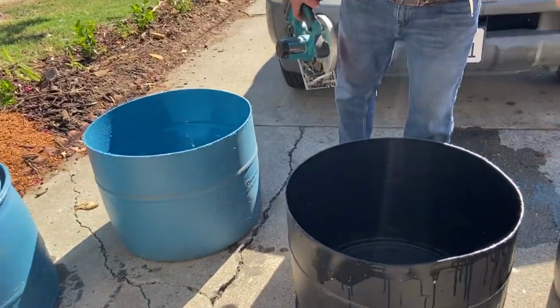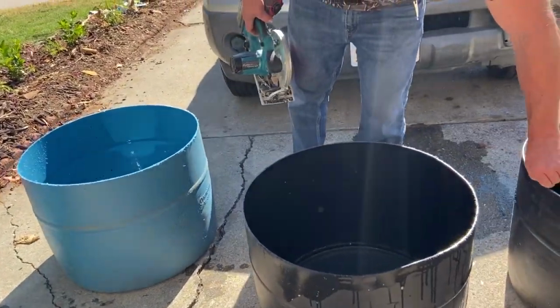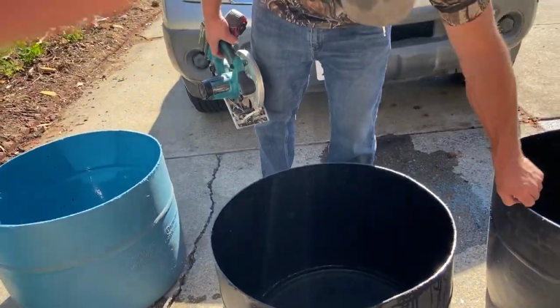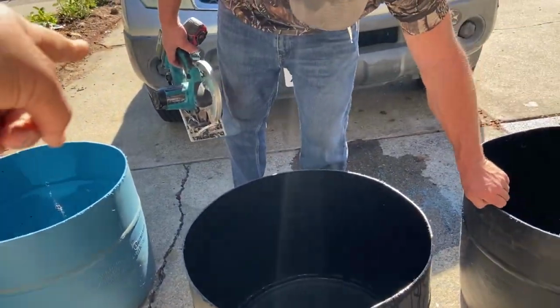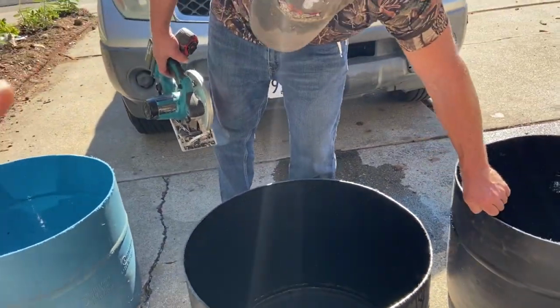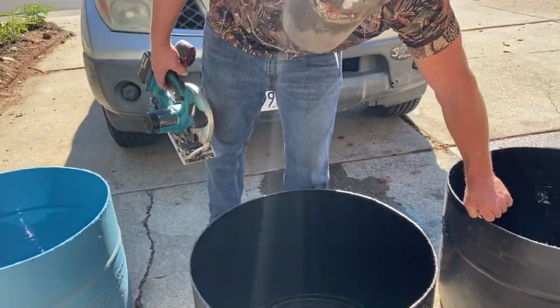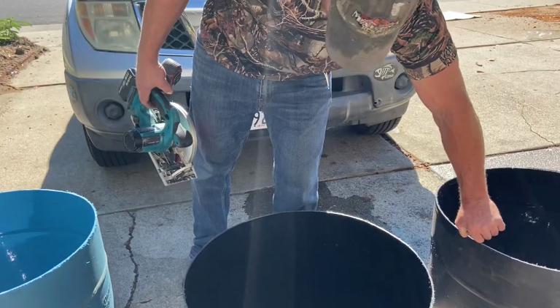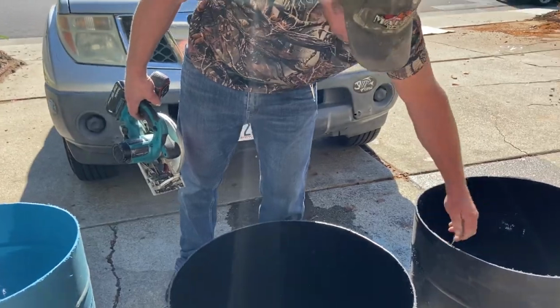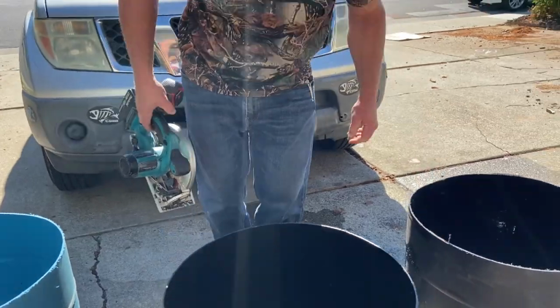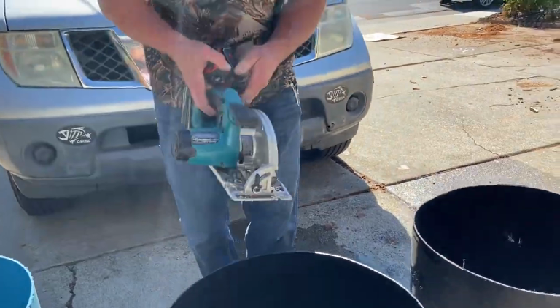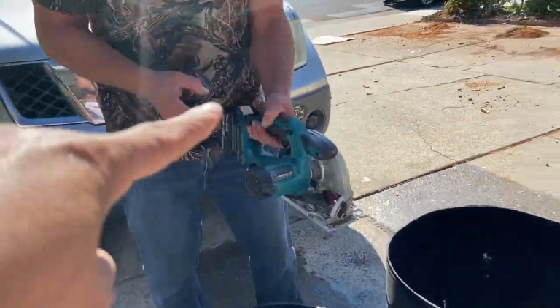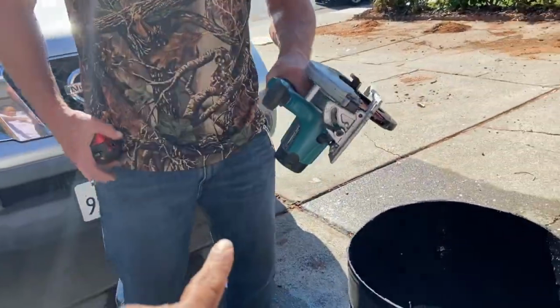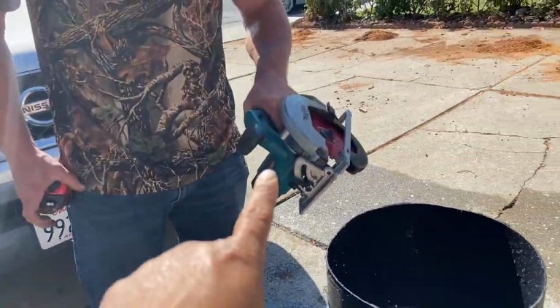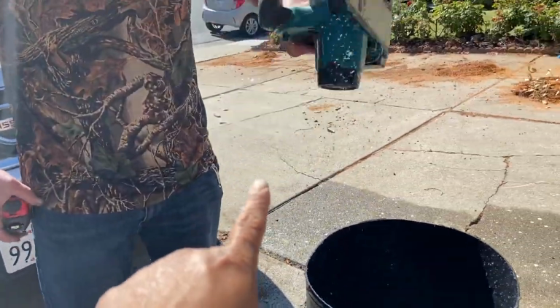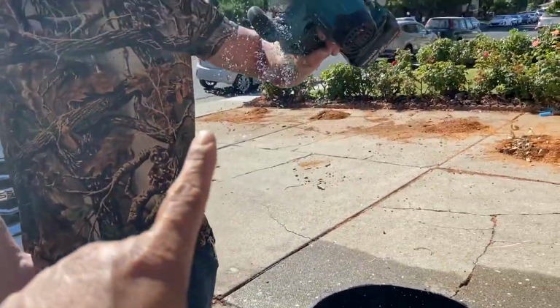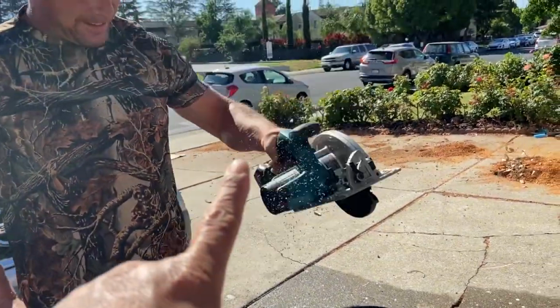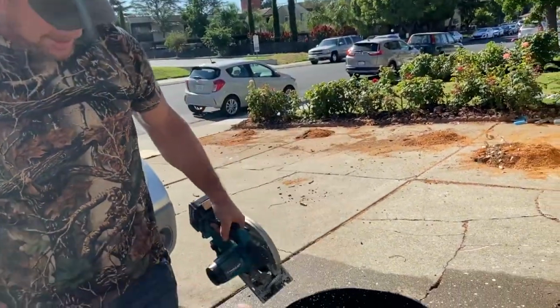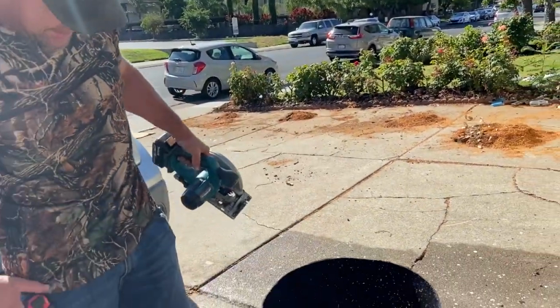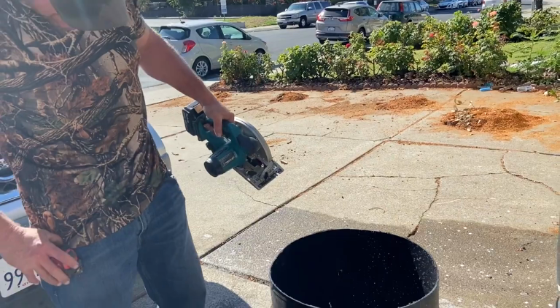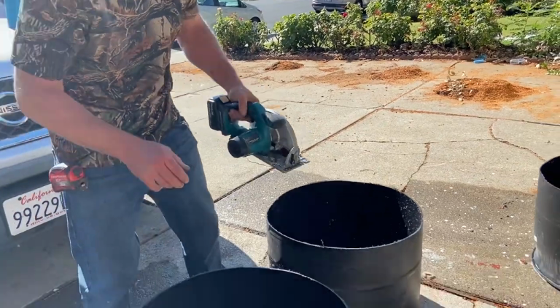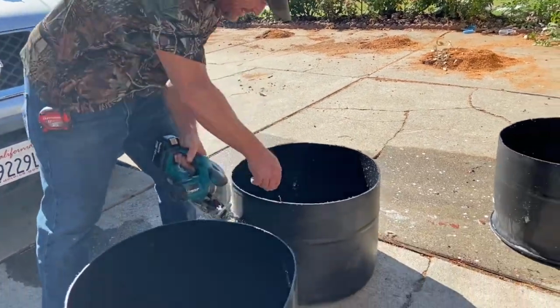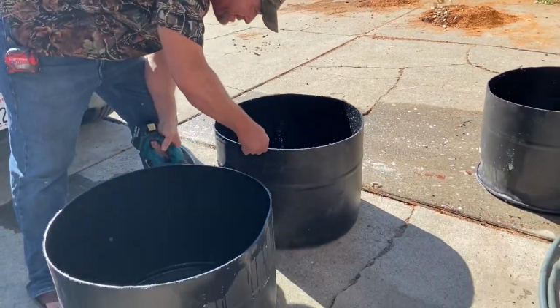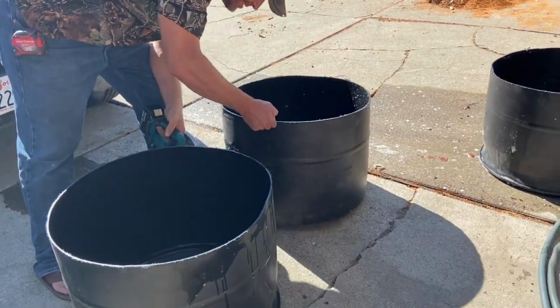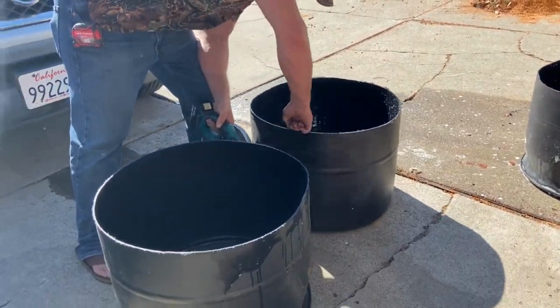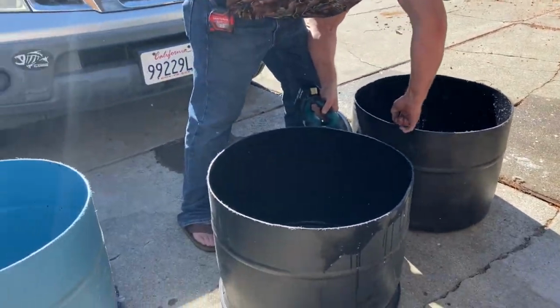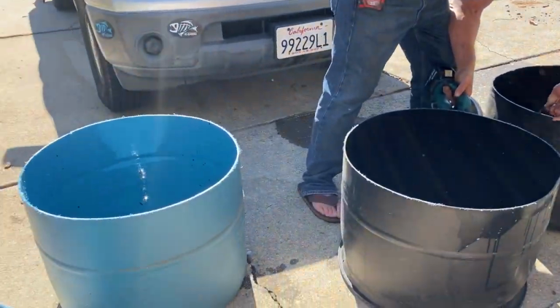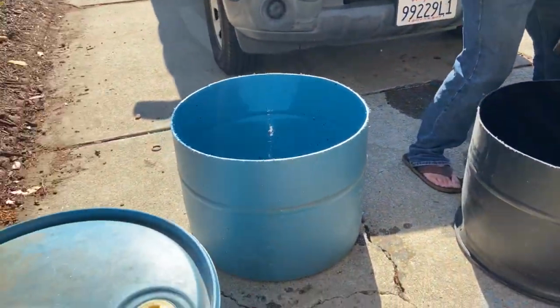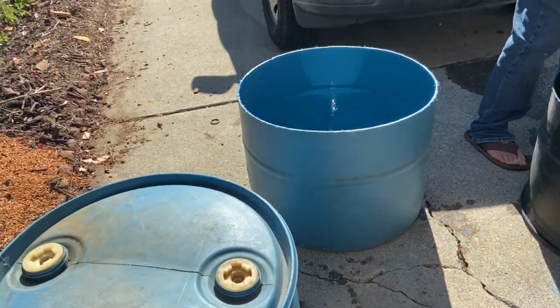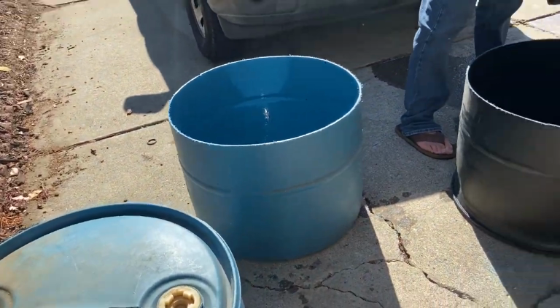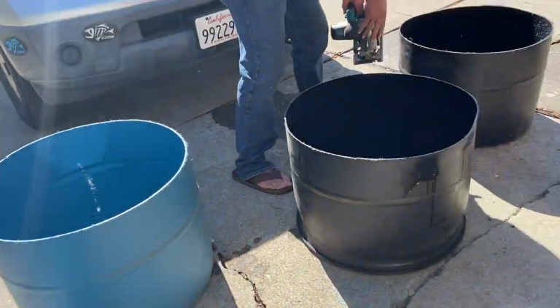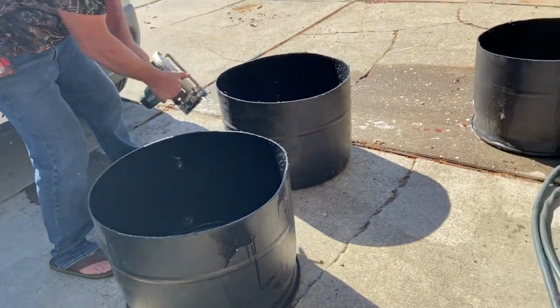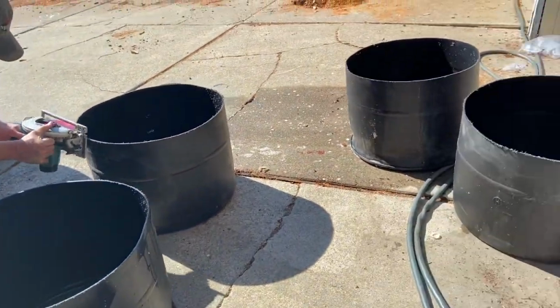What machine is that you're using? It's my trim saw. This is called a trim saw right here. So he's using a trim saw. Look at that — just like that. He did this in less than five minutes.